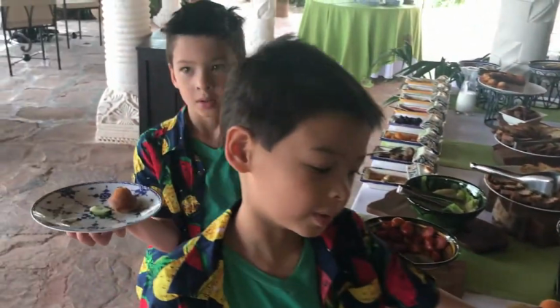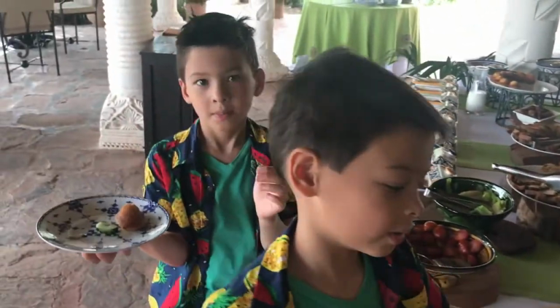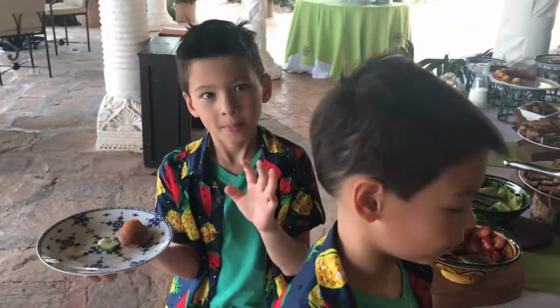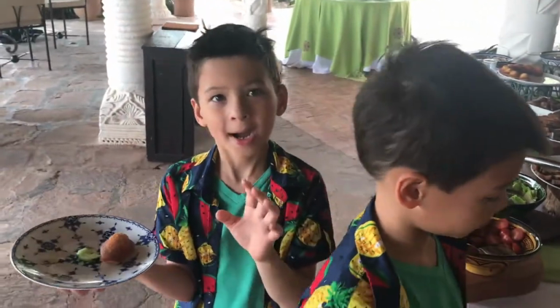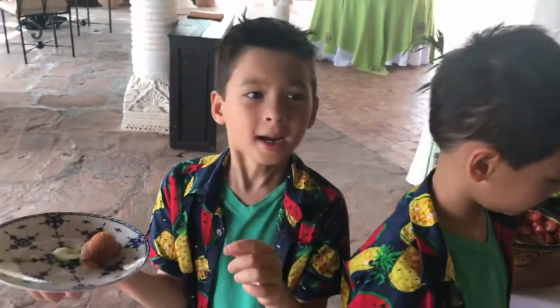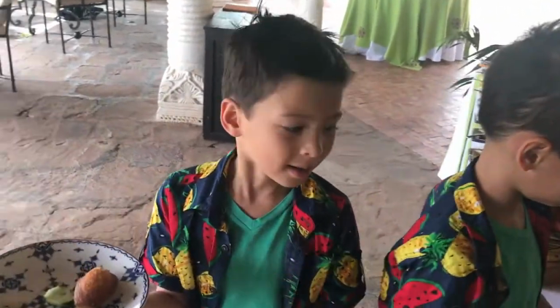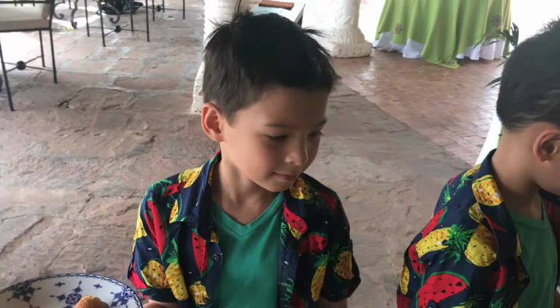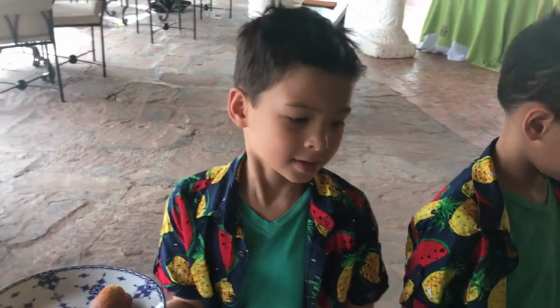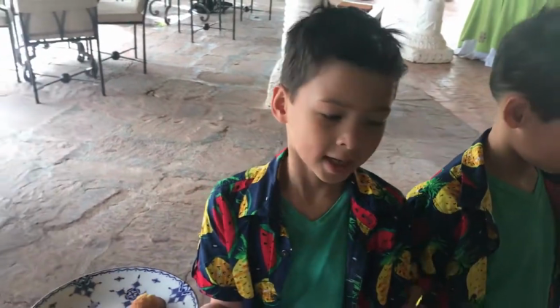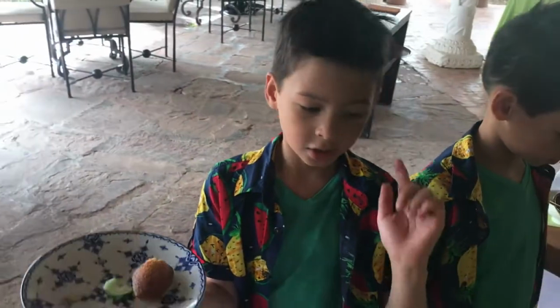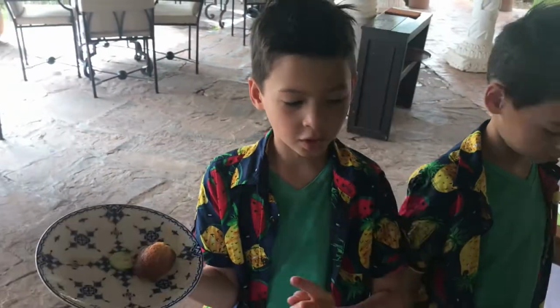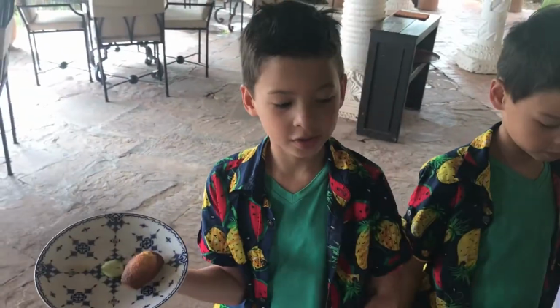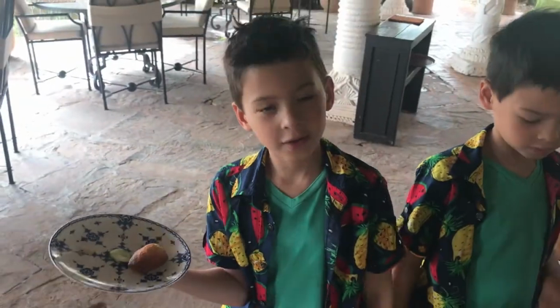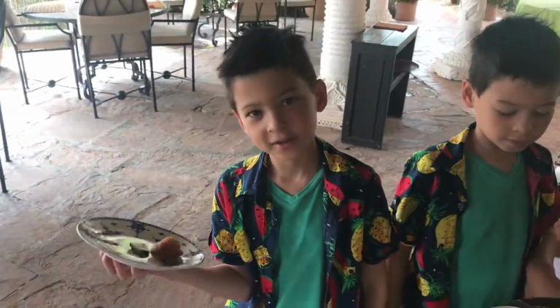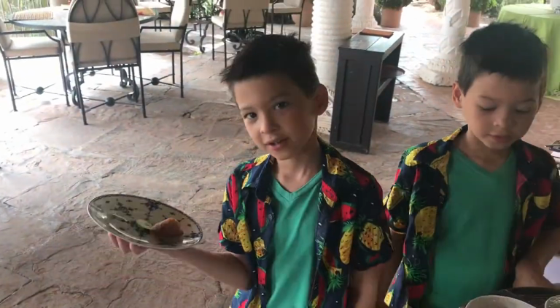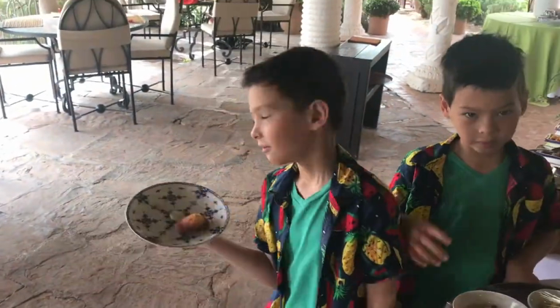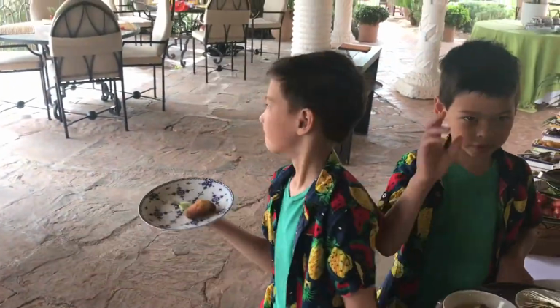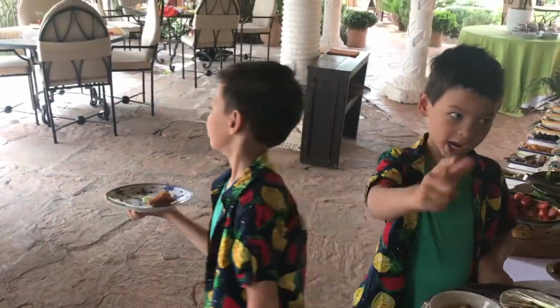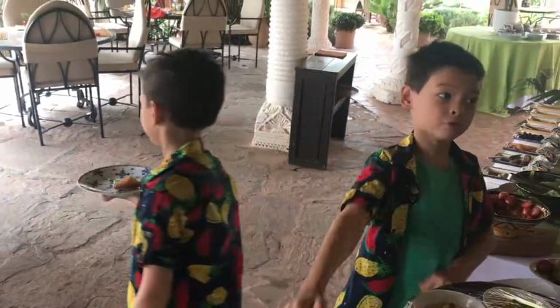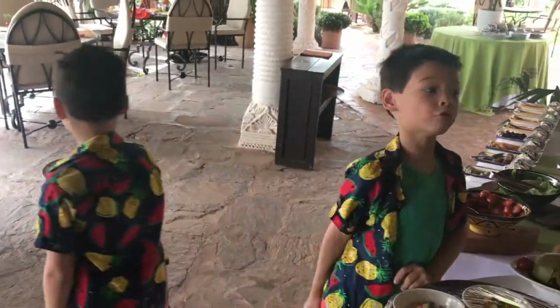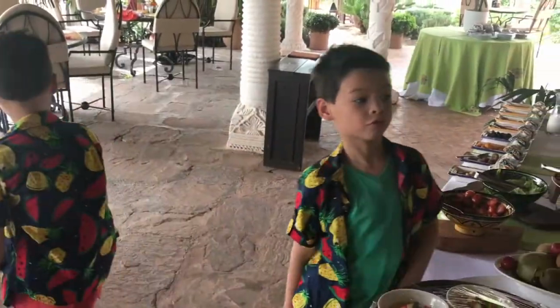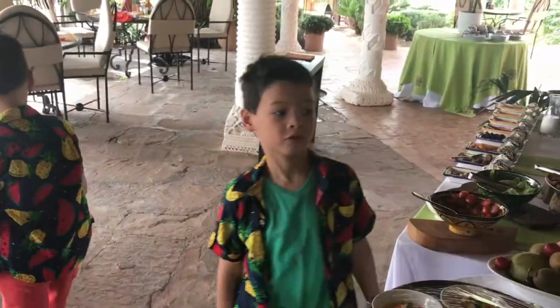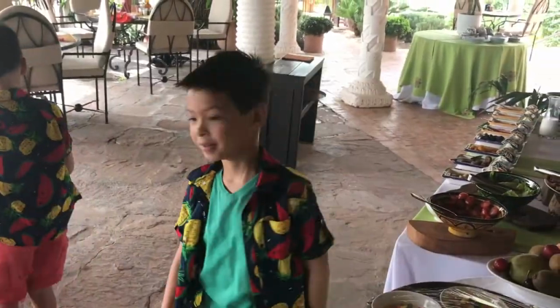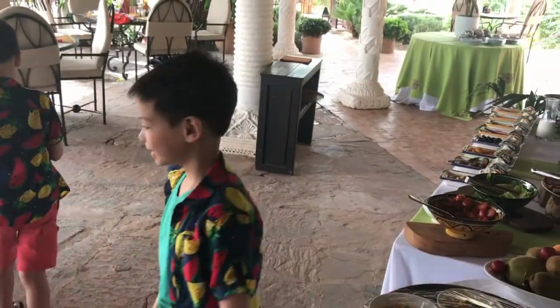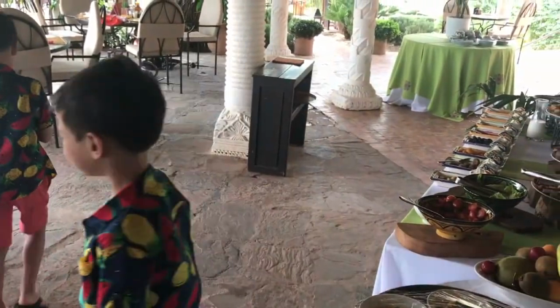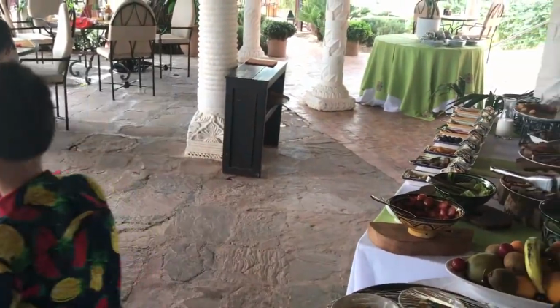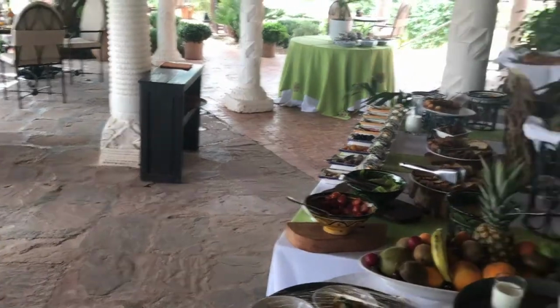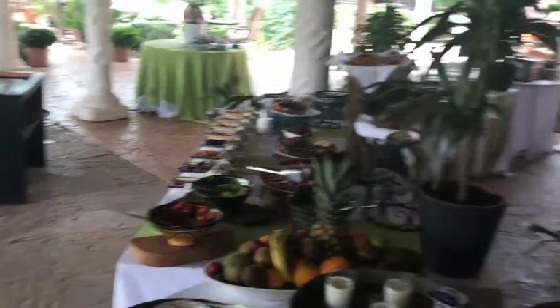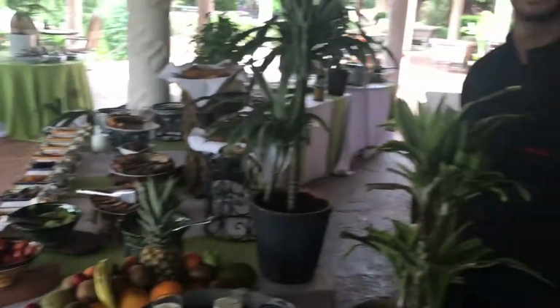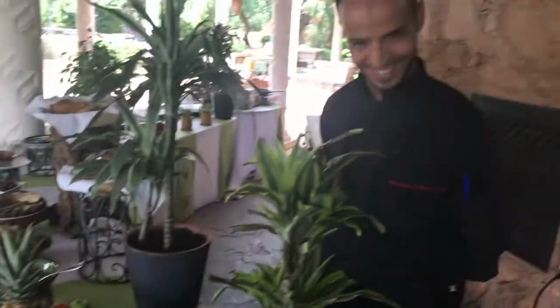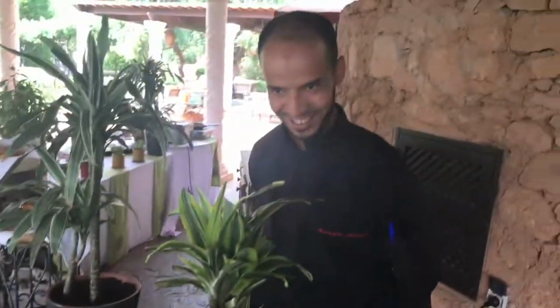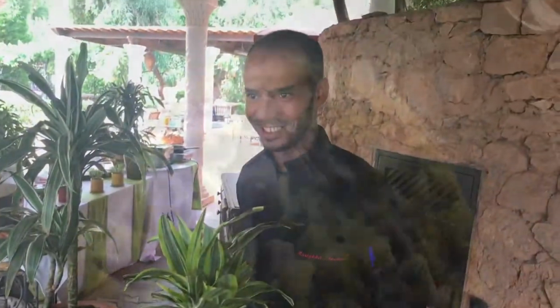Bye! Stay tuned for another video. Thank you, Liz.